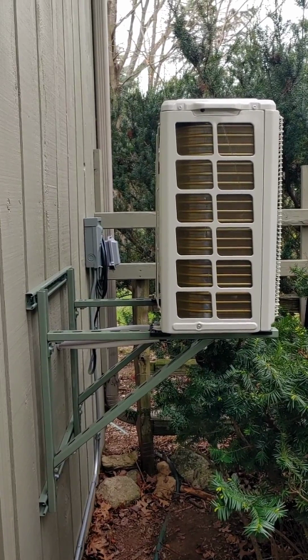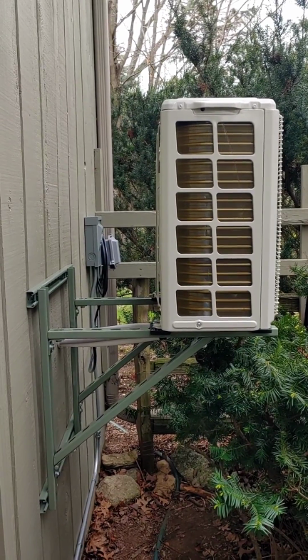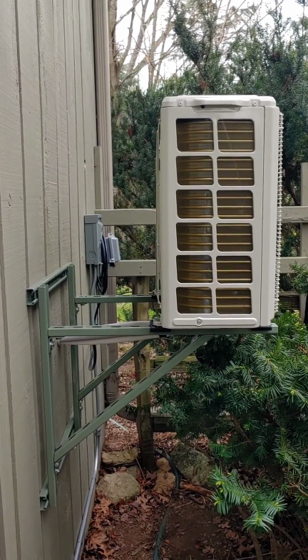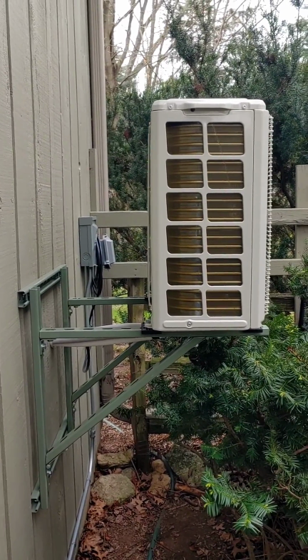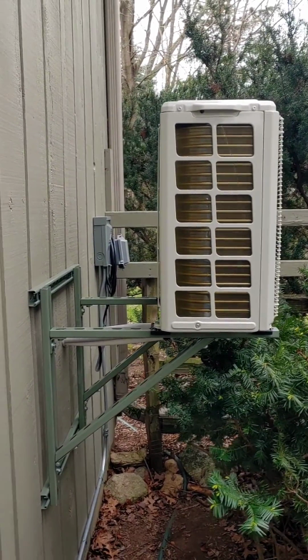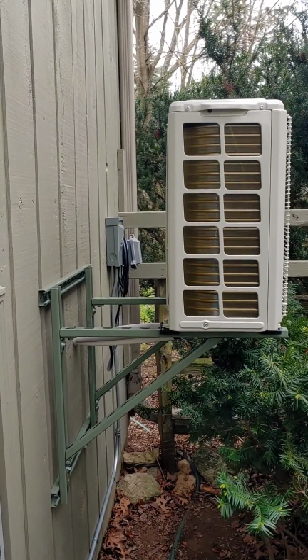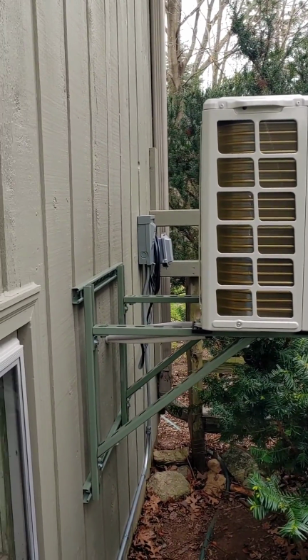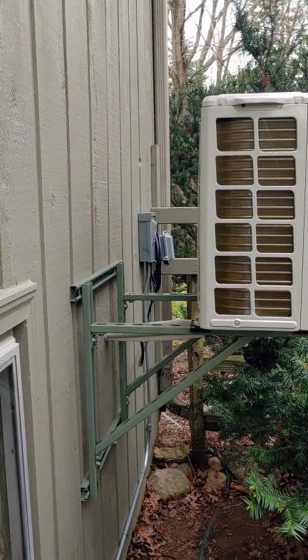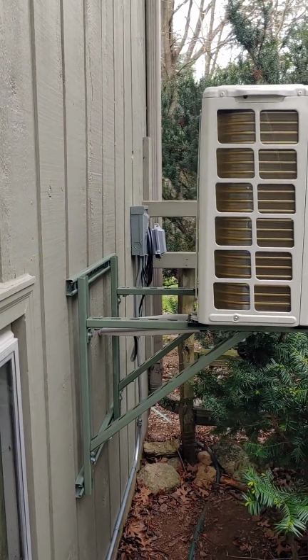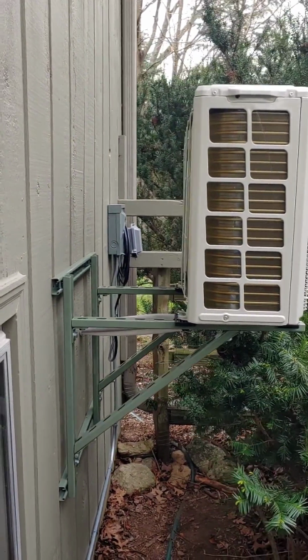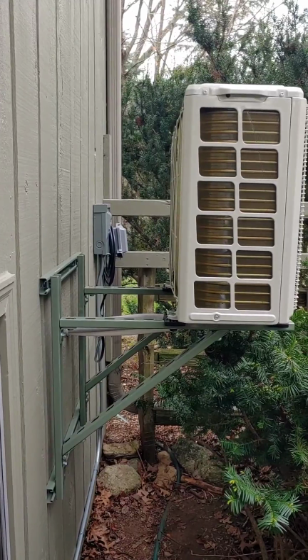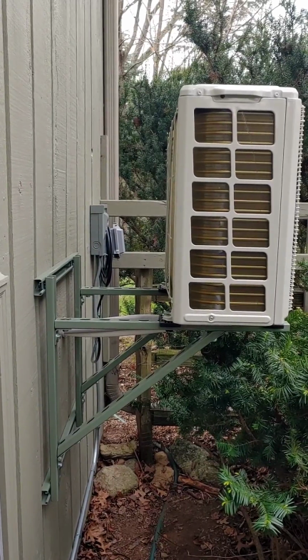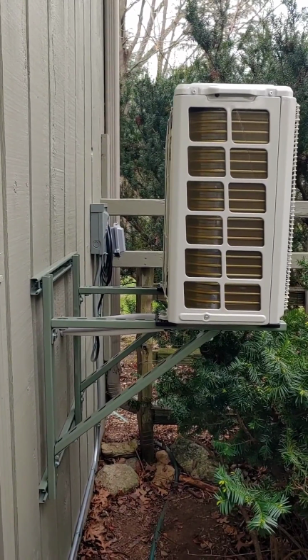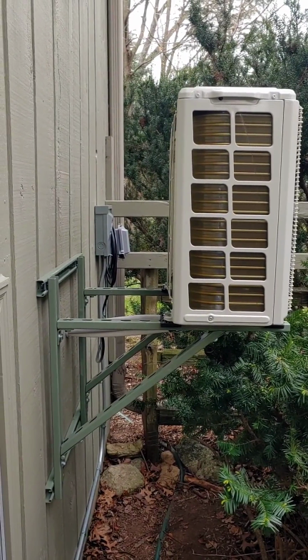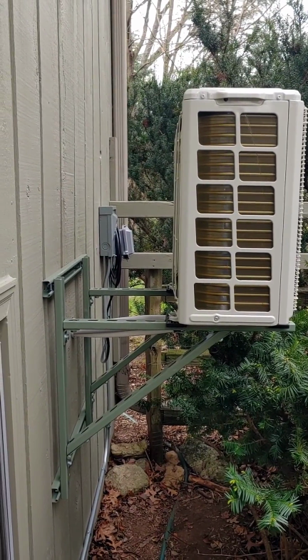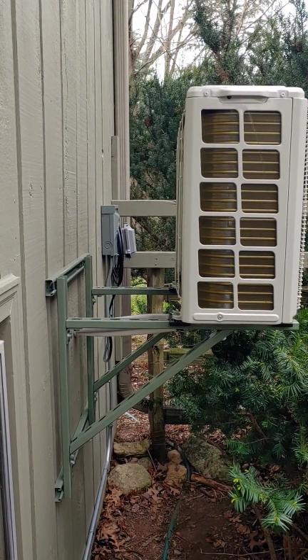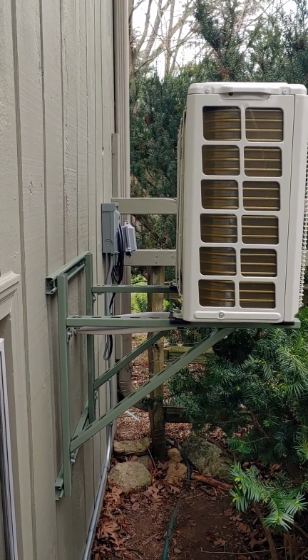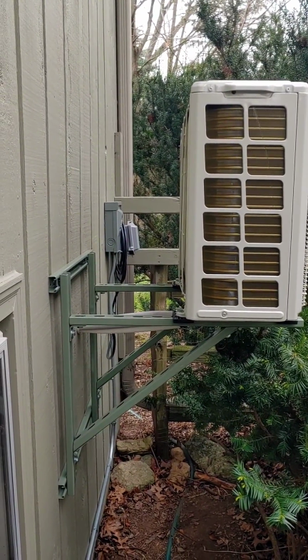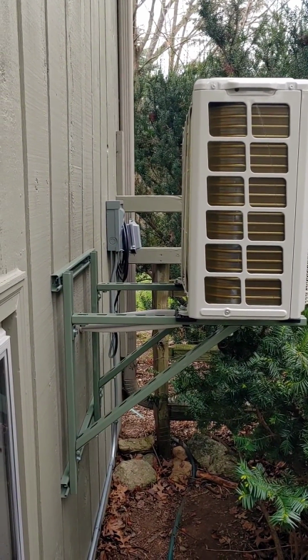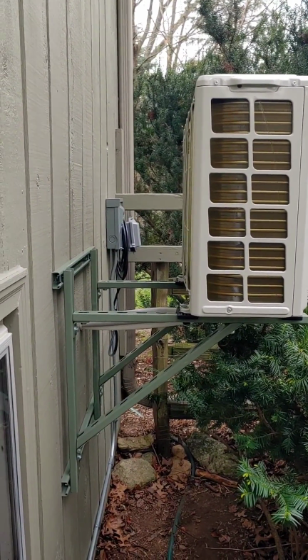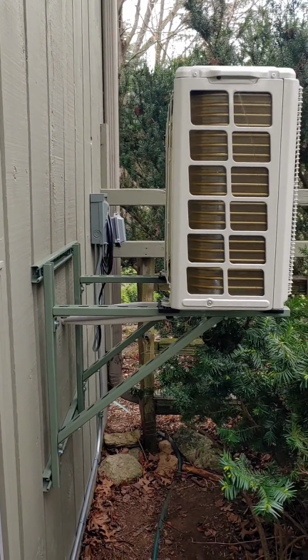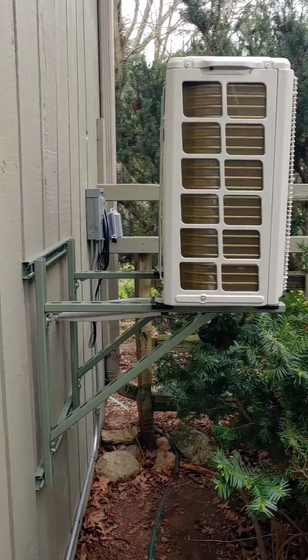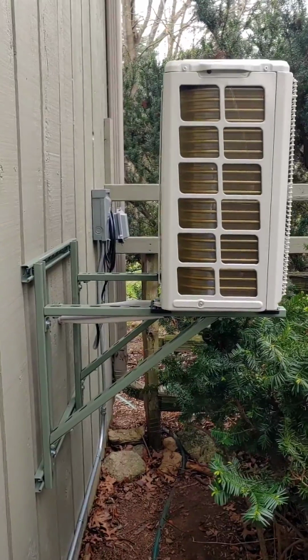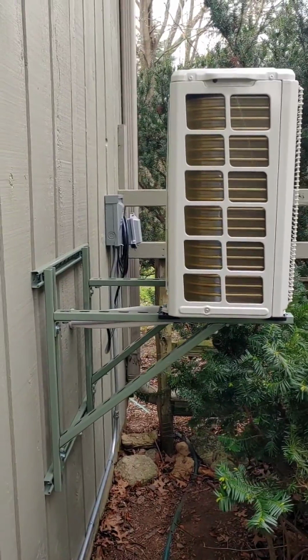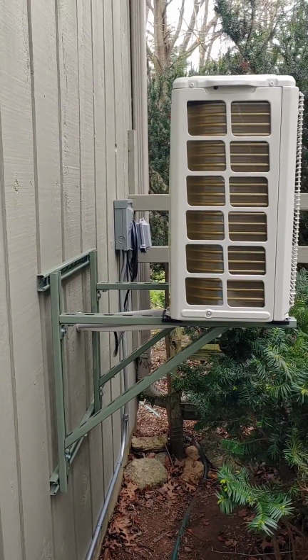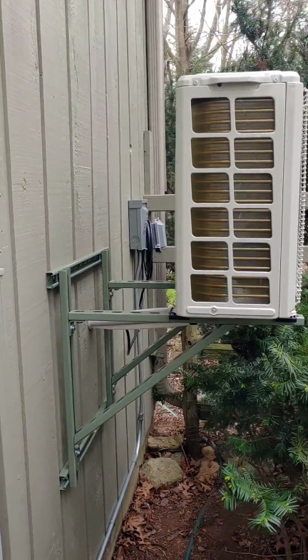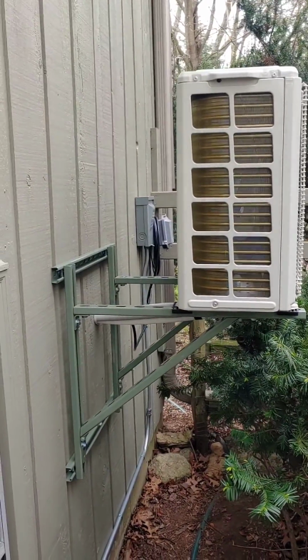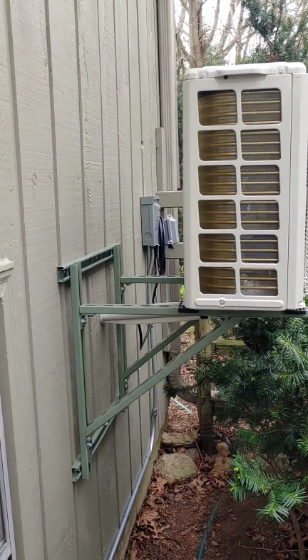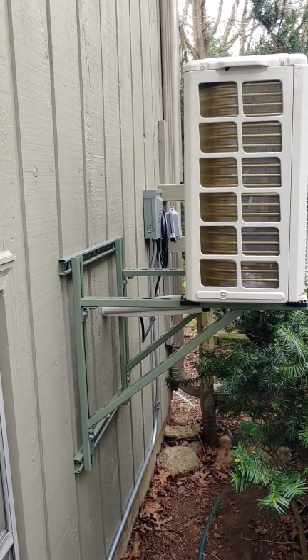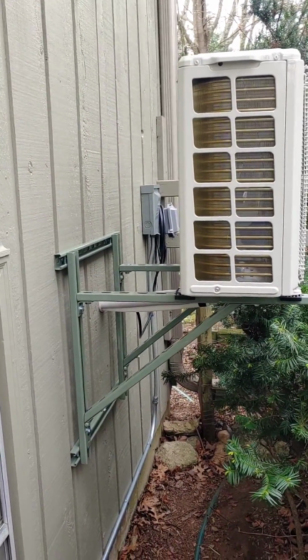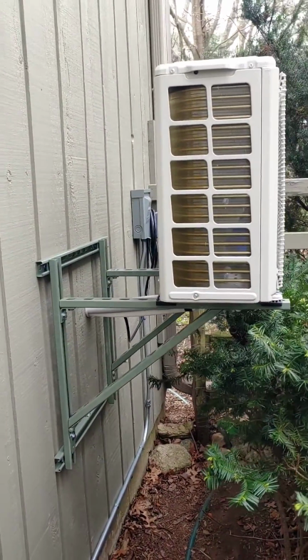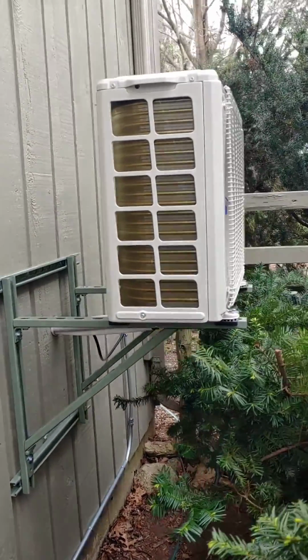Here's the heat pump mounted on the bracket. It's got 13 inches between the back of the heat pump and the face of the wall — just a little over what the manufacturer recommends. The bracket seems really sturdy; pretty happy with that.